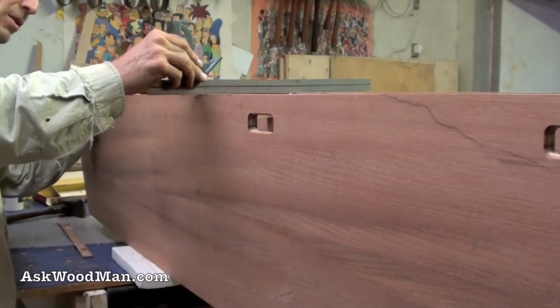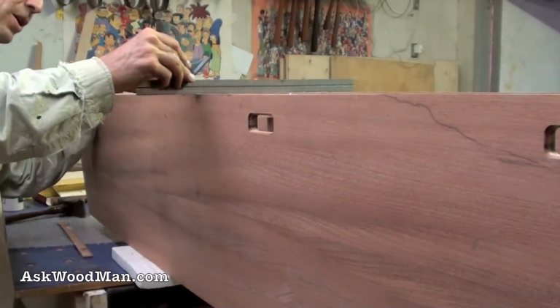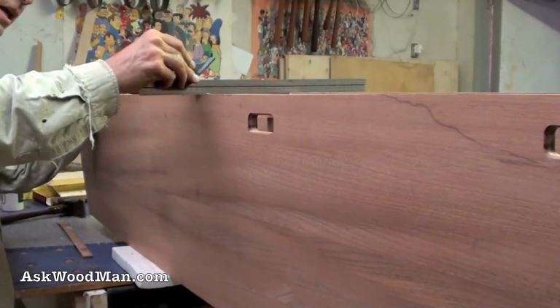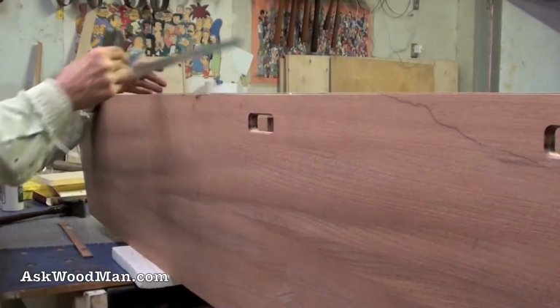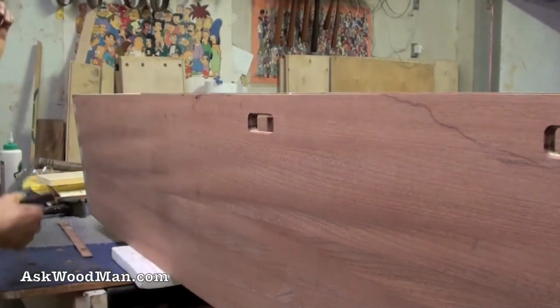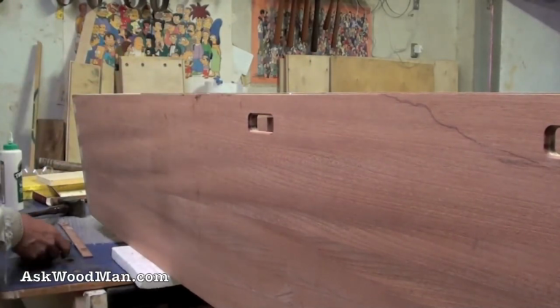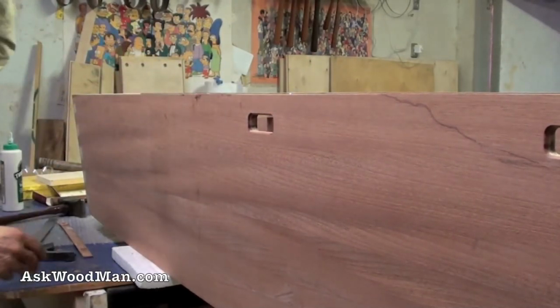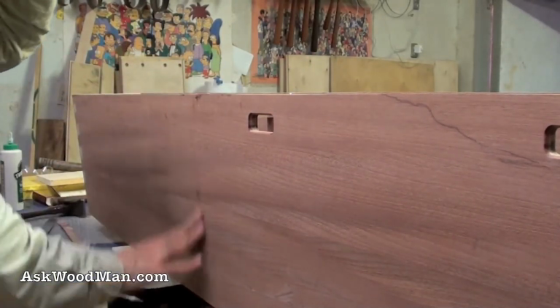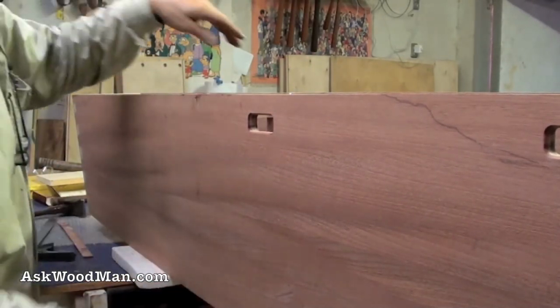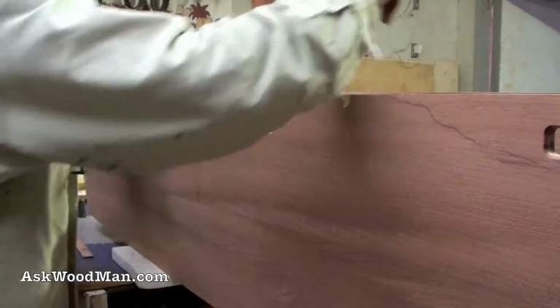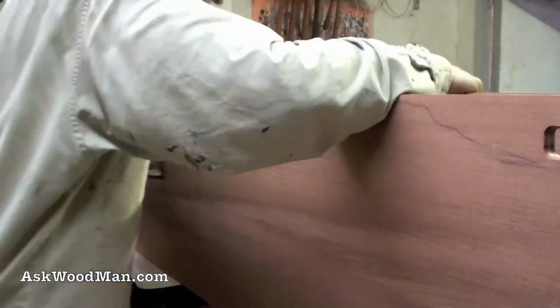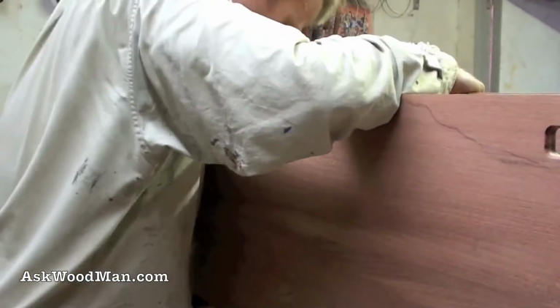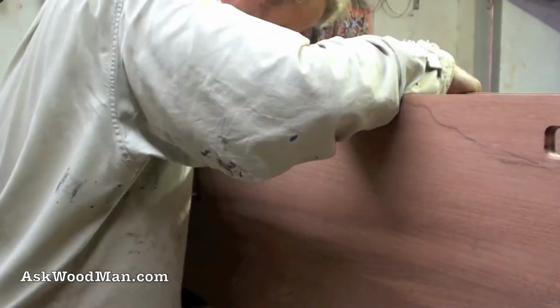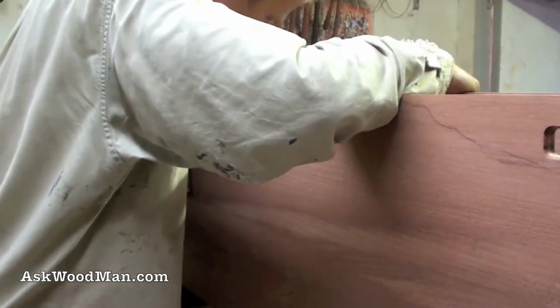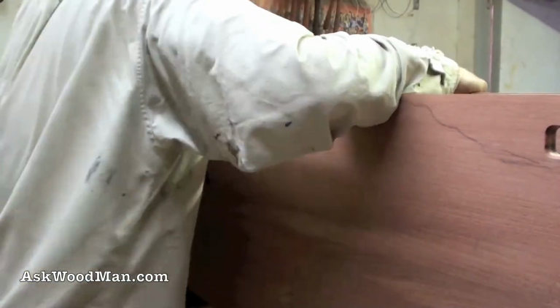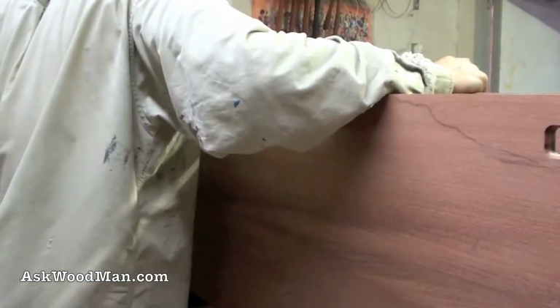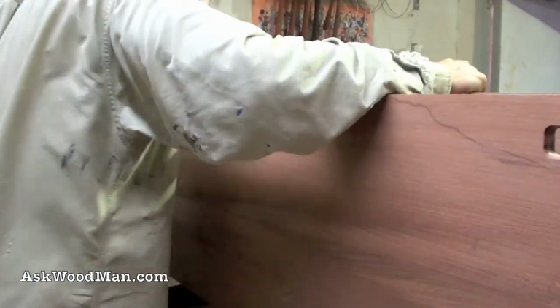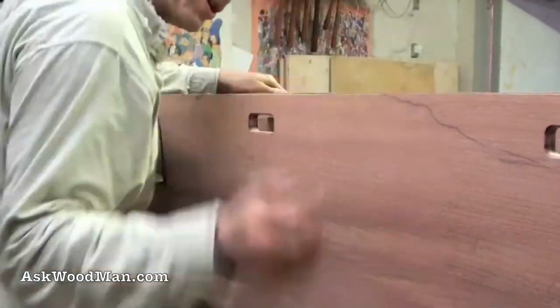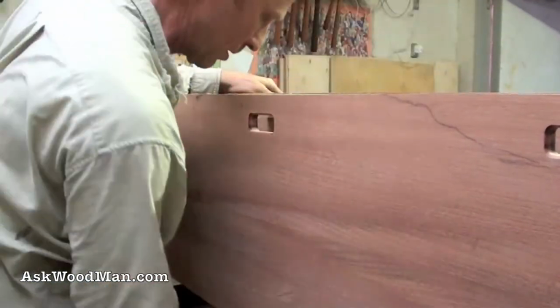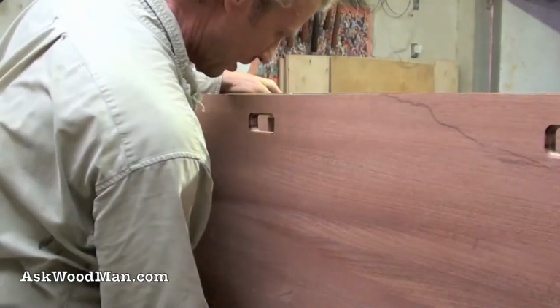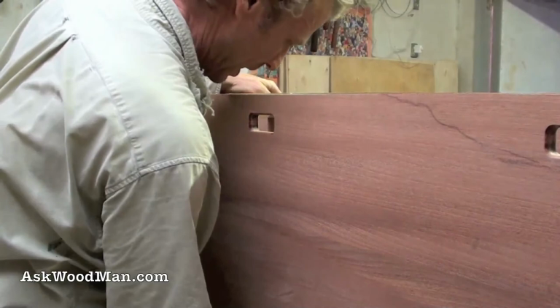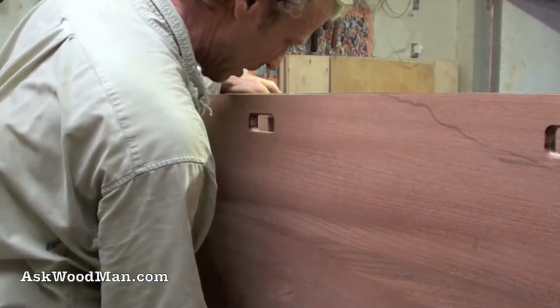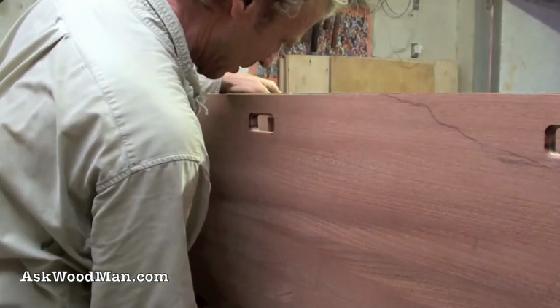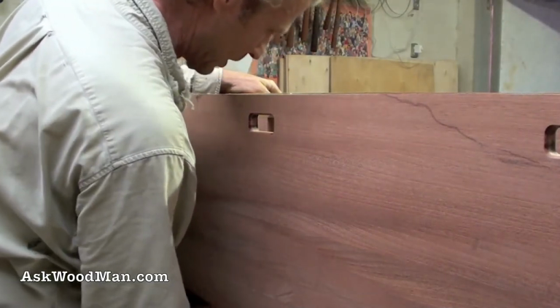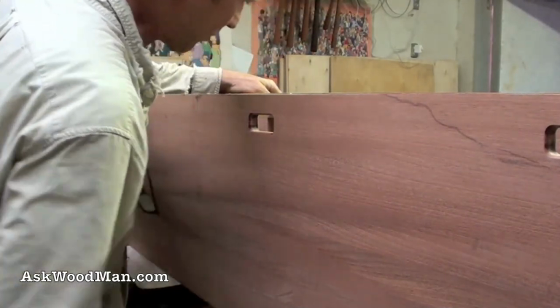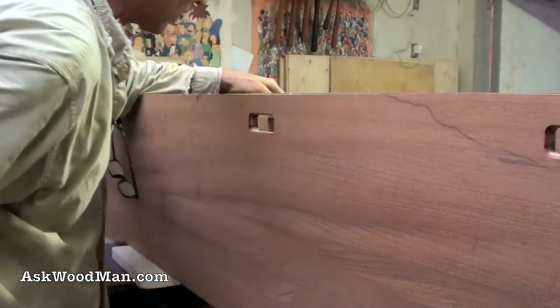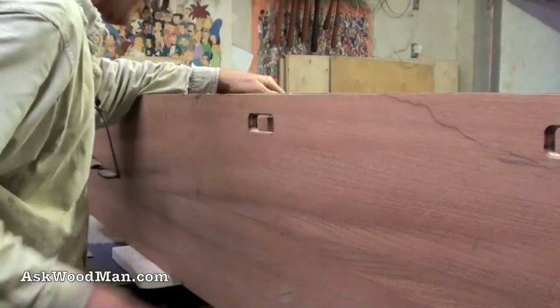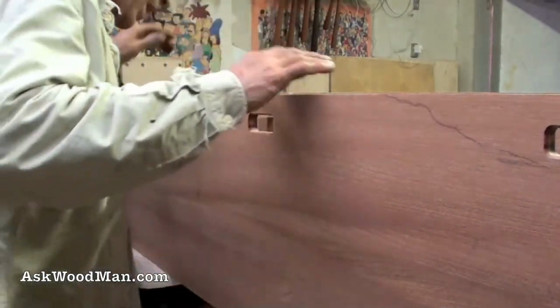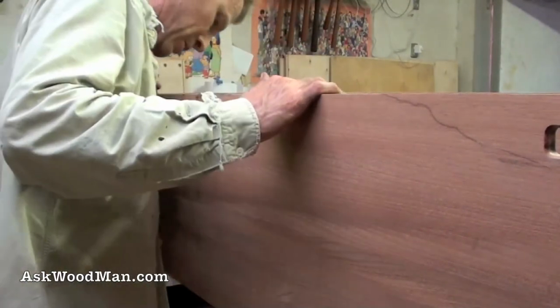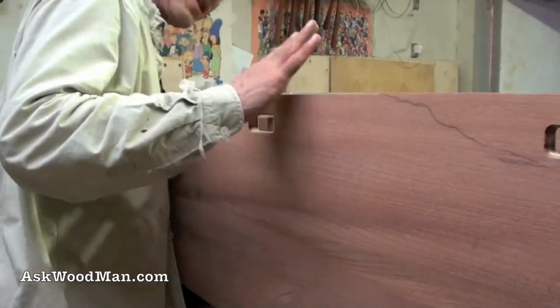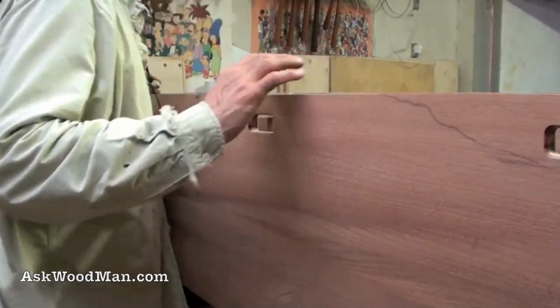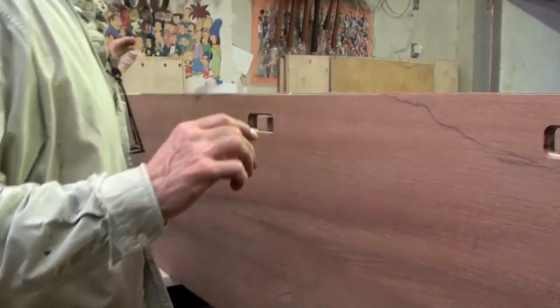That looks good — looks good. I don't have anything pooched out. I like it. Son, that was something else. There isn't really that much glue — I got some glue I'm going to have to clean off but it's really not that bad. I'm just going to let this set up a little bit.